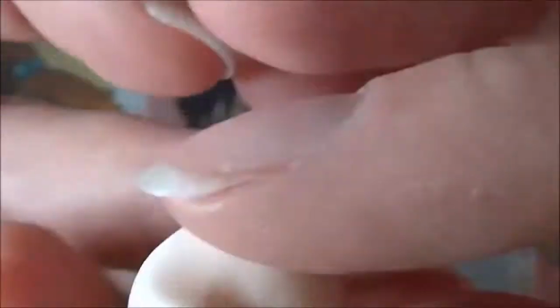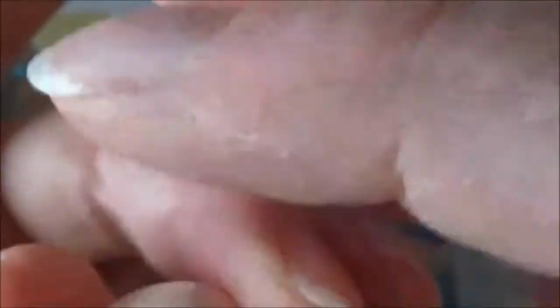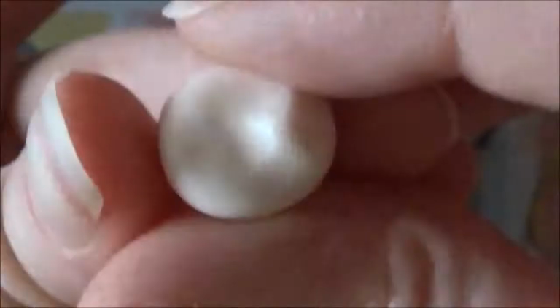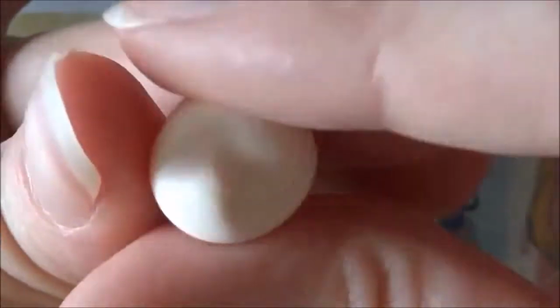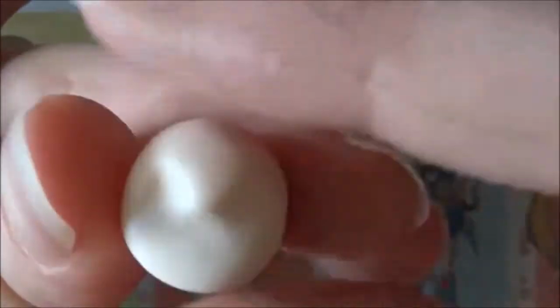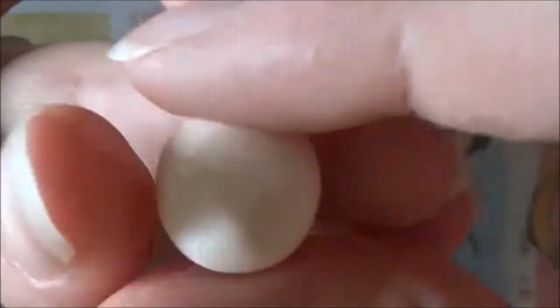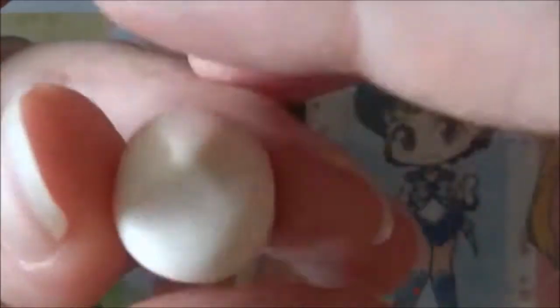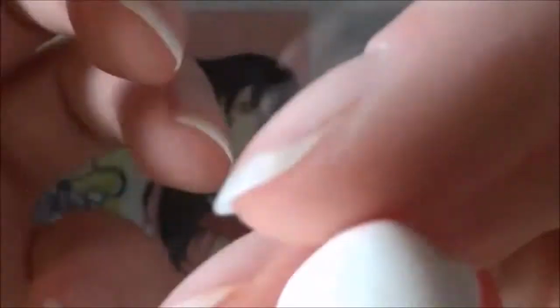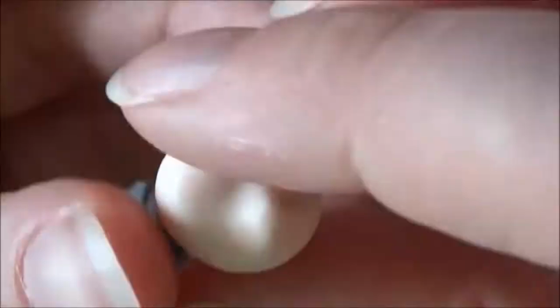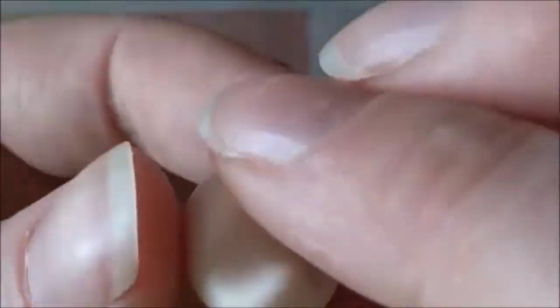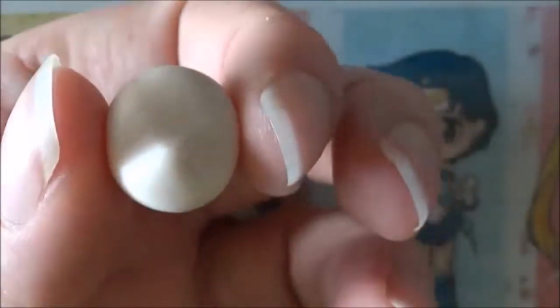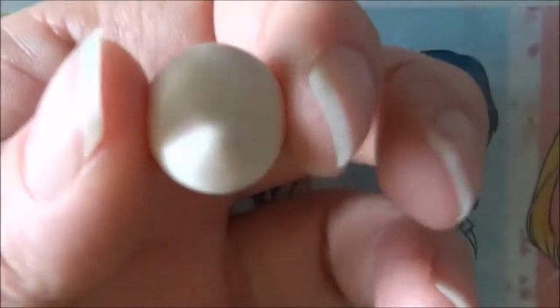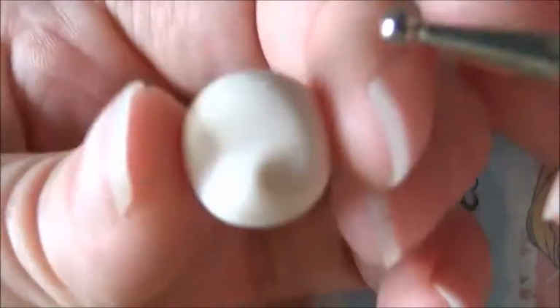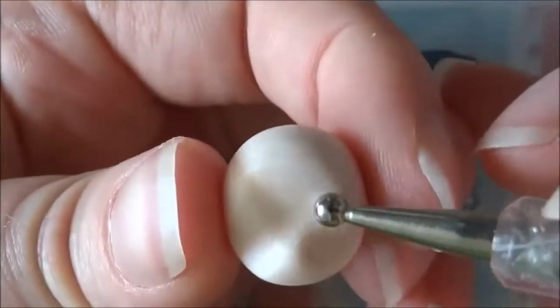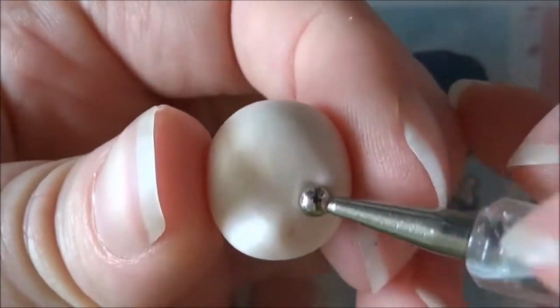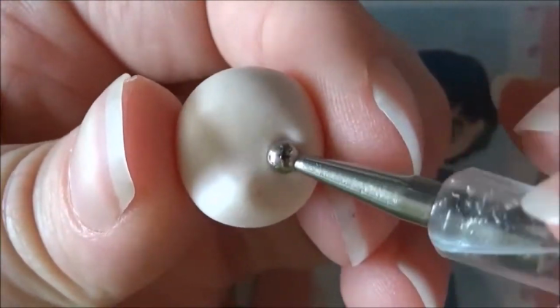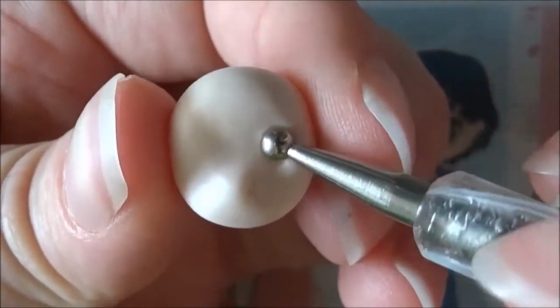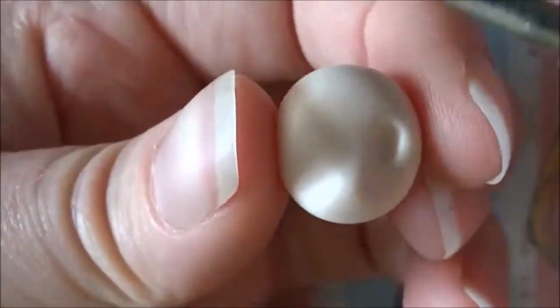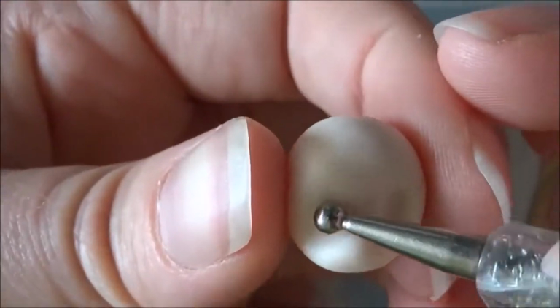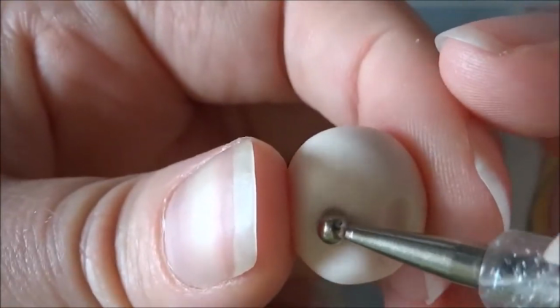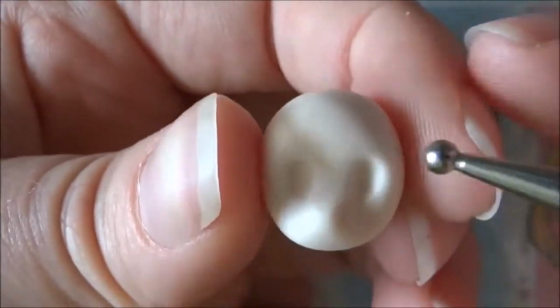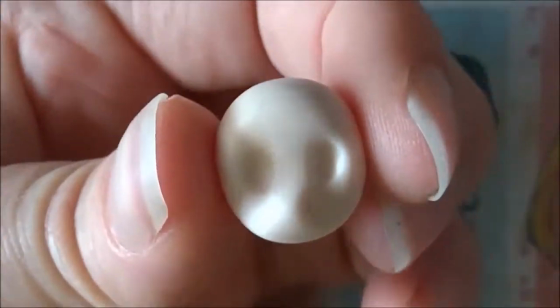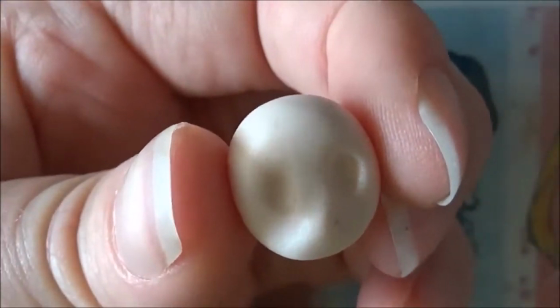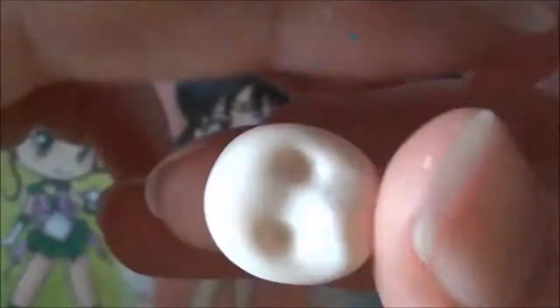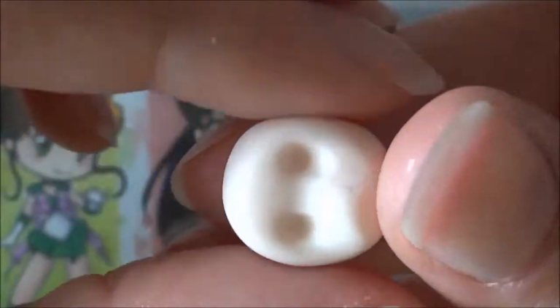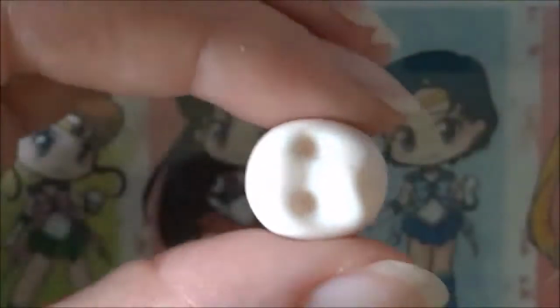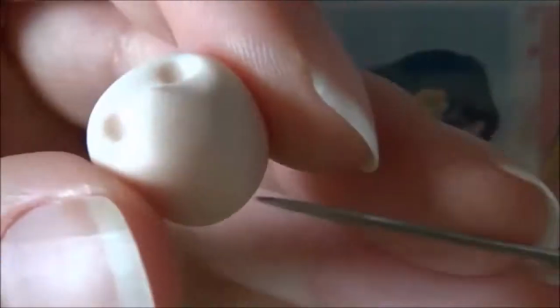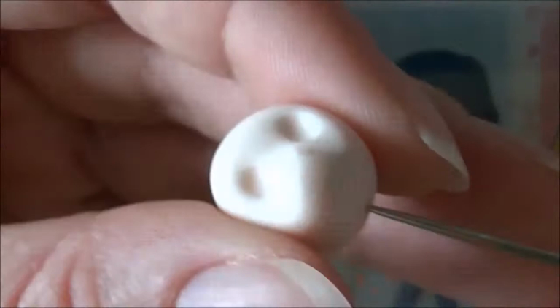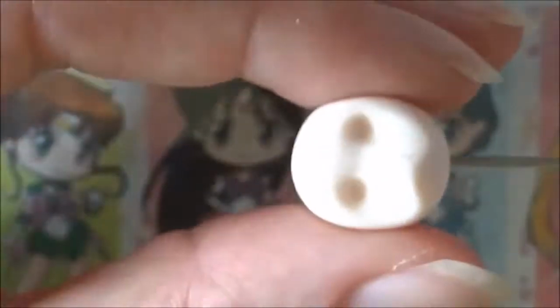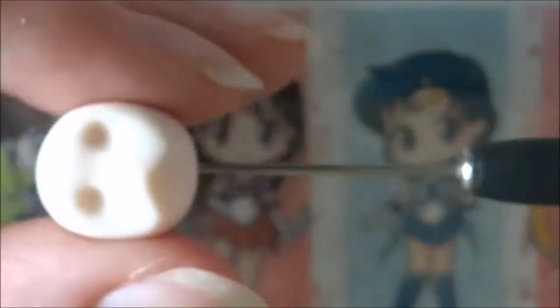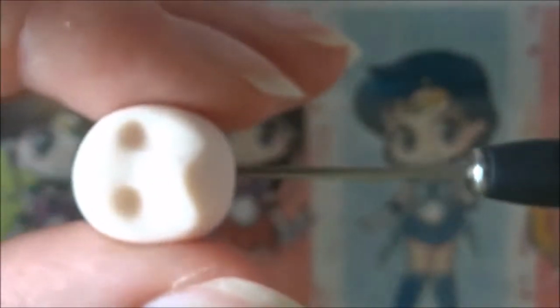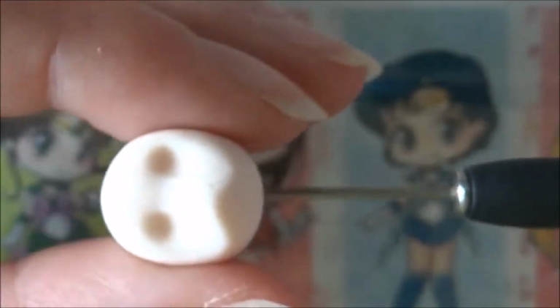Then take a larger dotting tool and make two indents for the eyes. I decided to go with oval eye sockets because that's what the chibis look like on my pictures. Then take your needle tool and twisting and pushing at the same time, drive through the head.